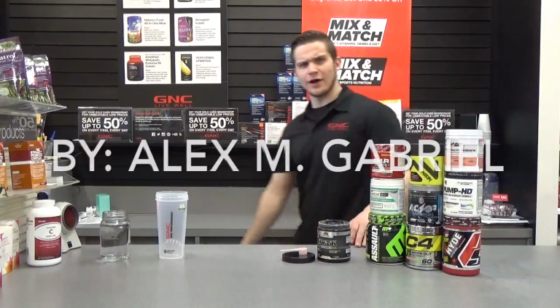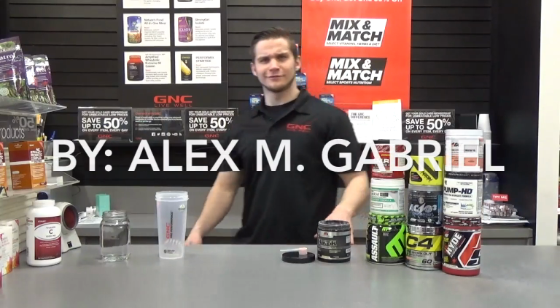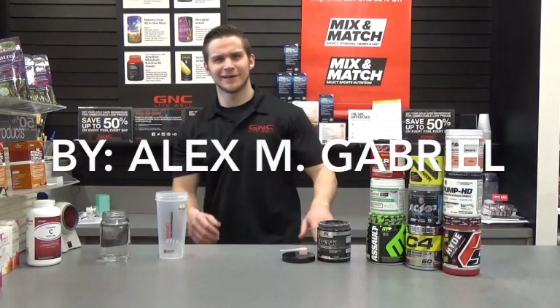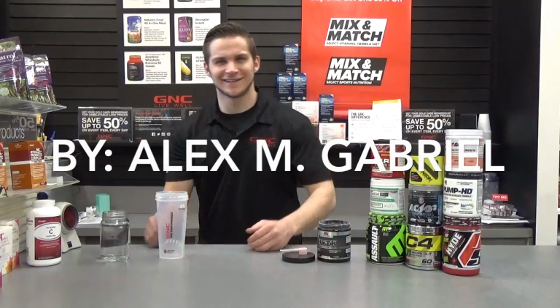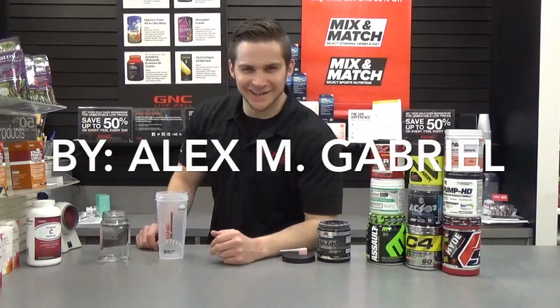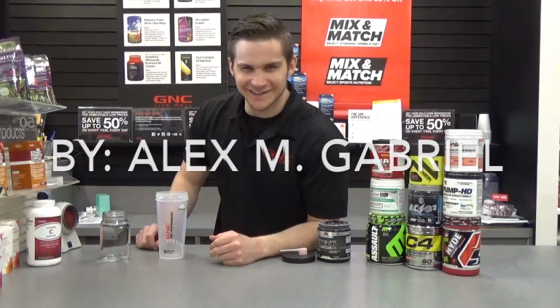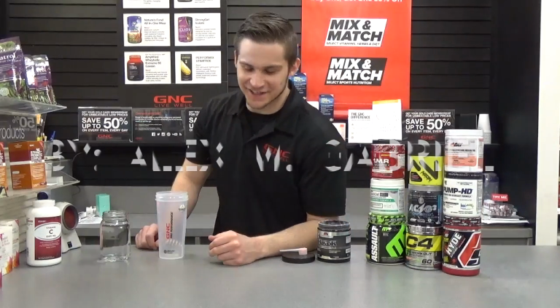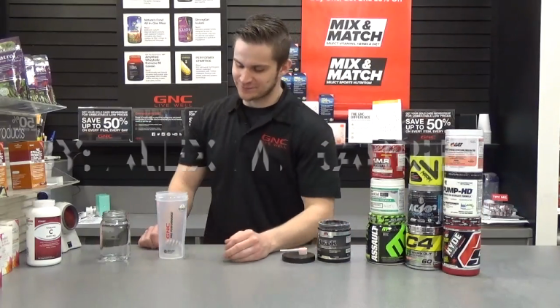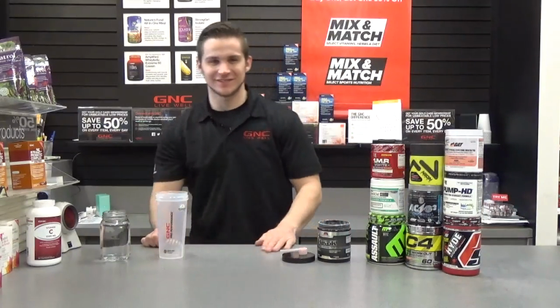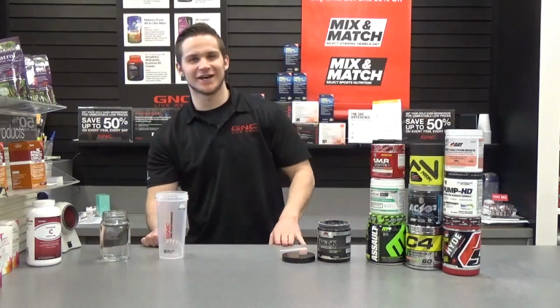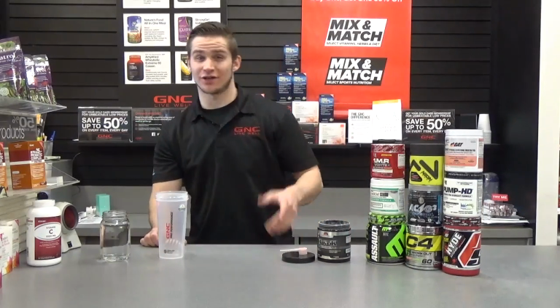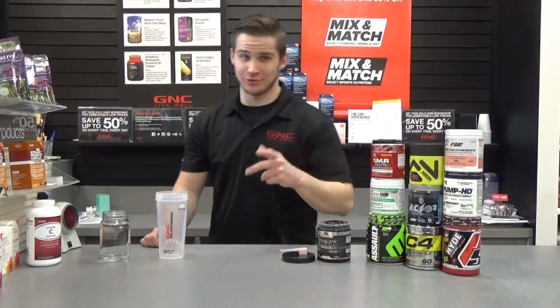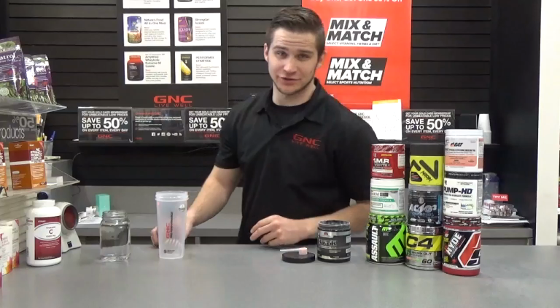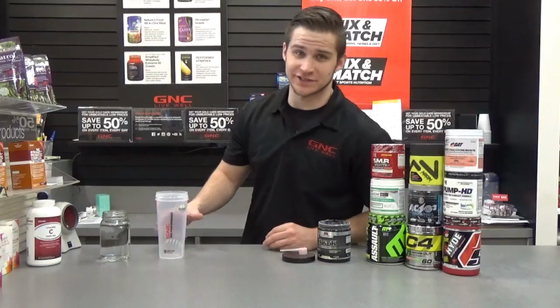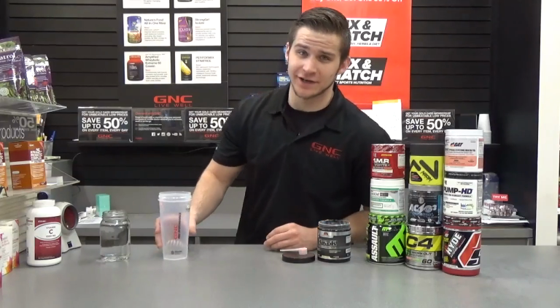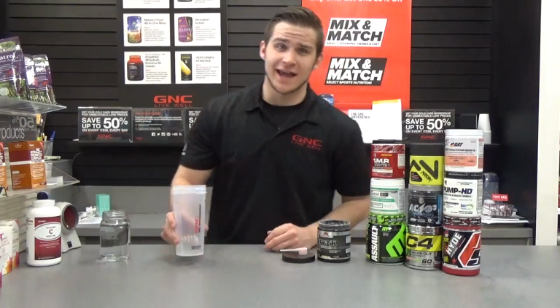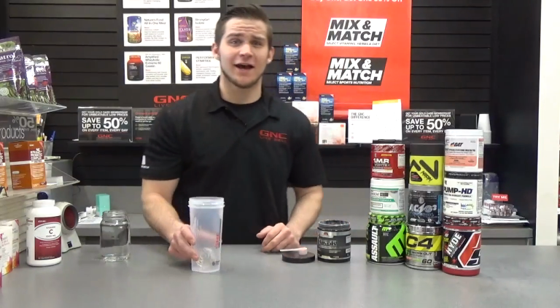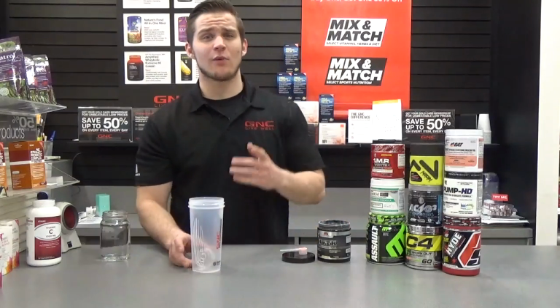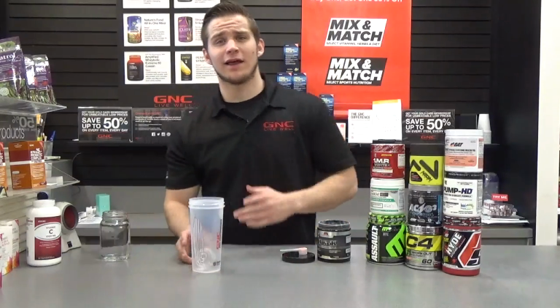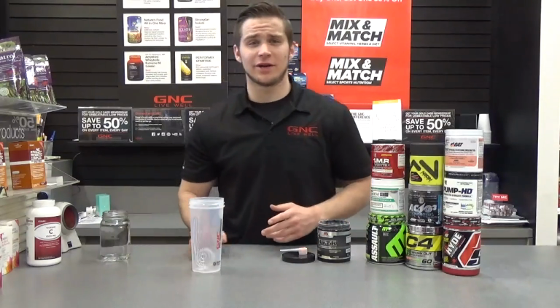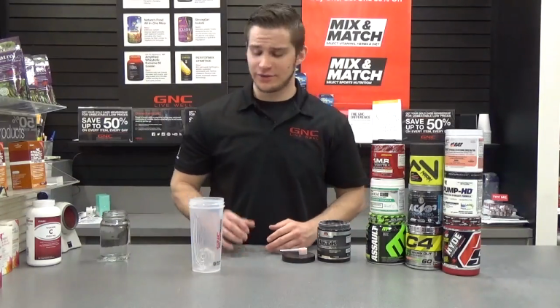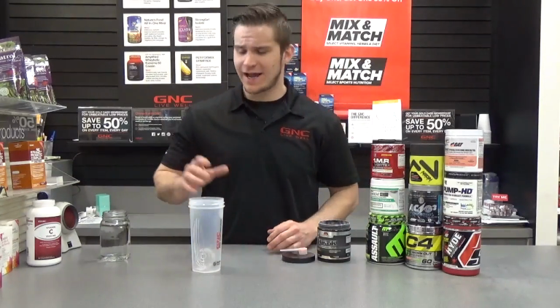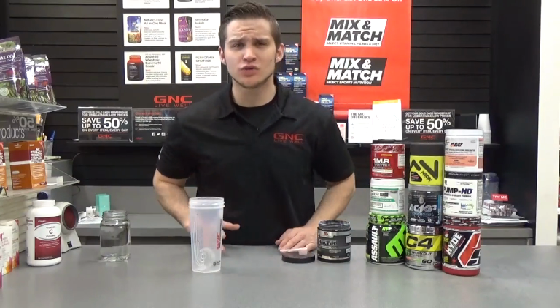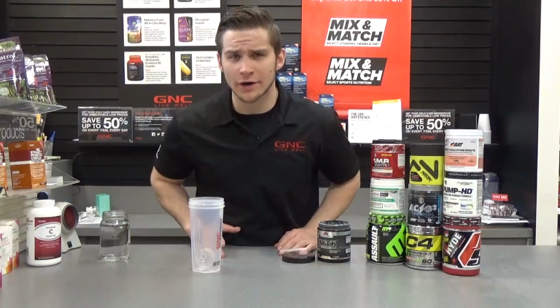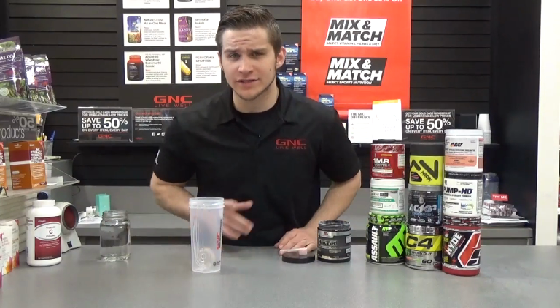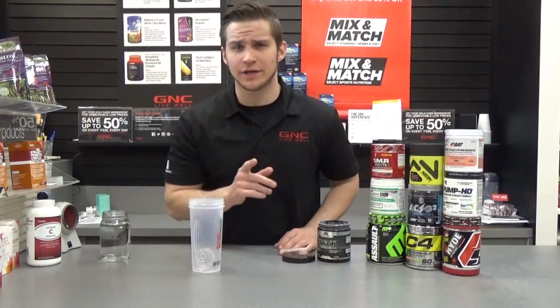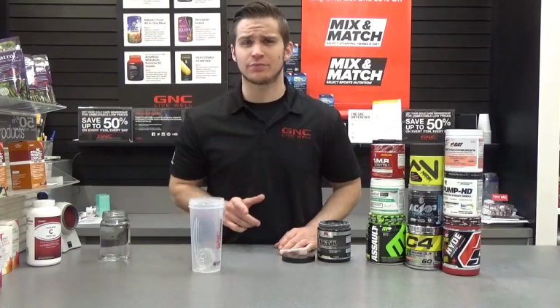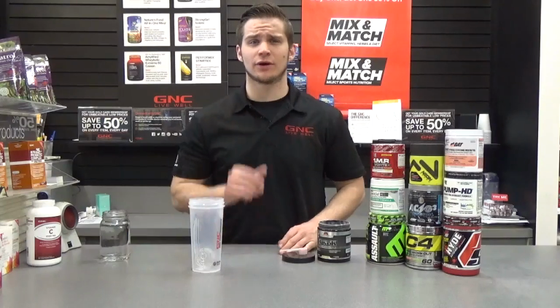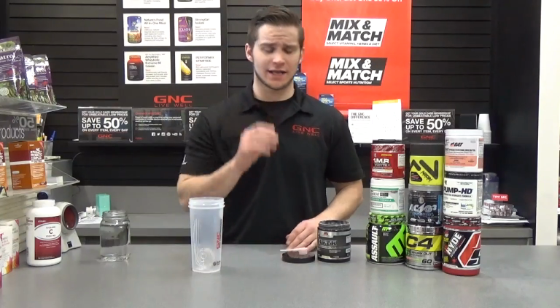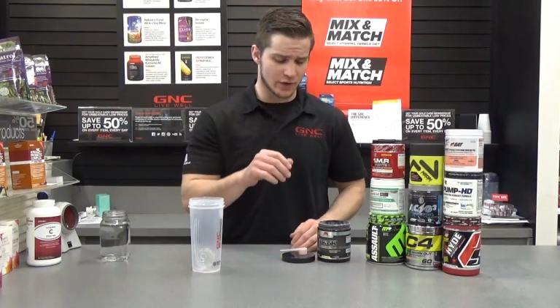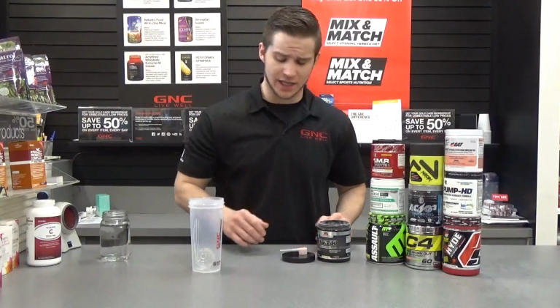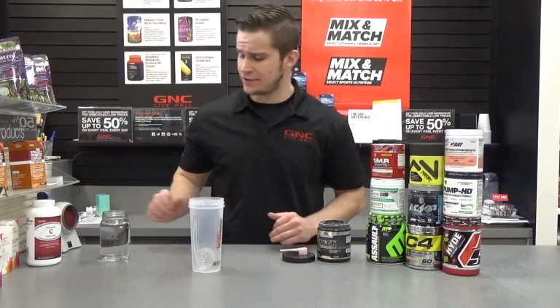Hey, I didn't see you there. This is Alex with the Bloomingdale Nutrition Center, and what I want to let everybody know is how much water to put in your pre-workout. I get that question a lot in here.